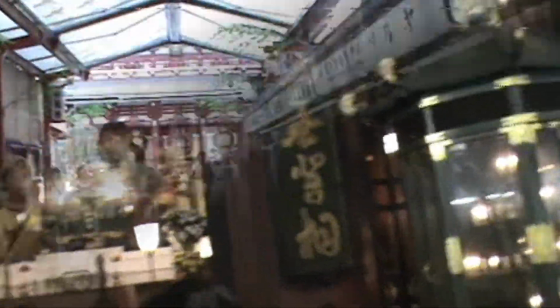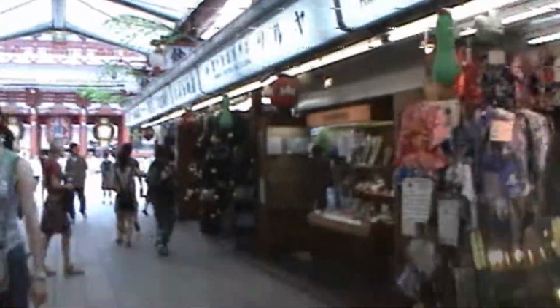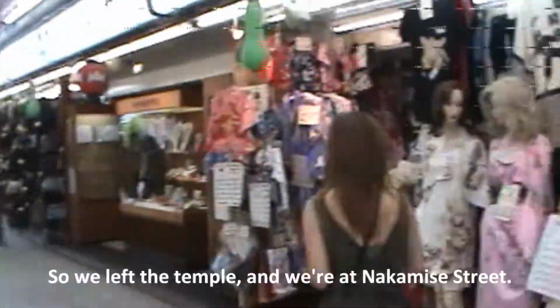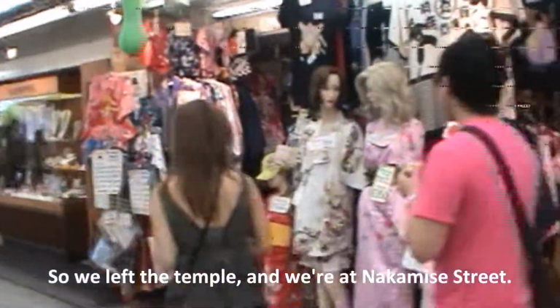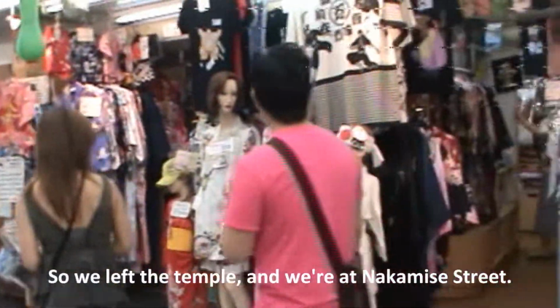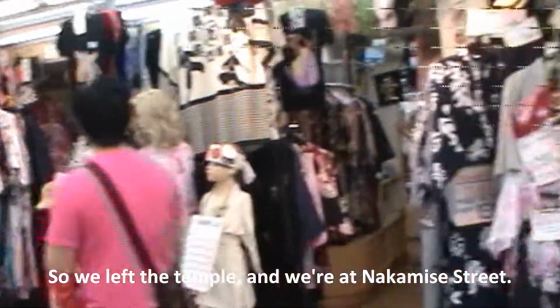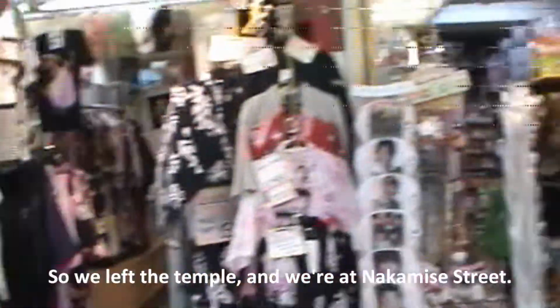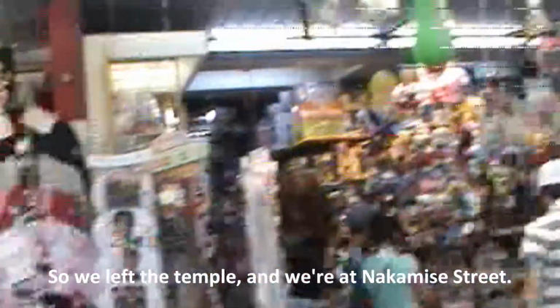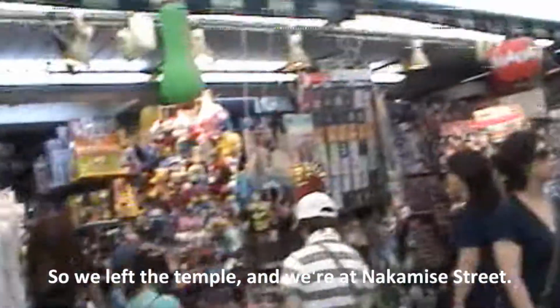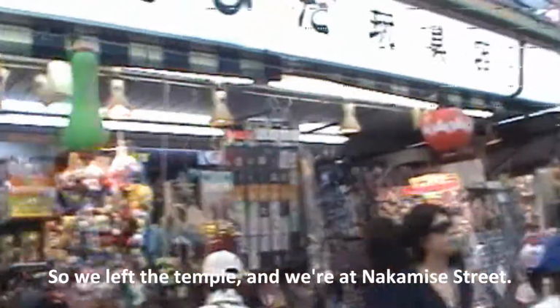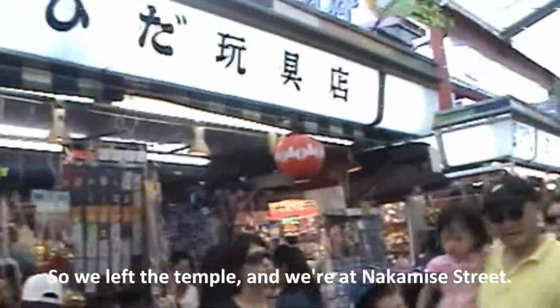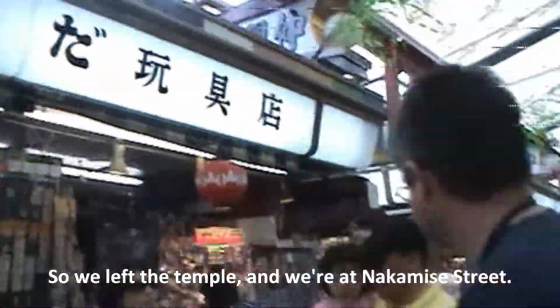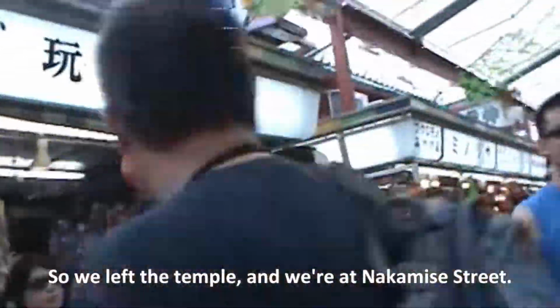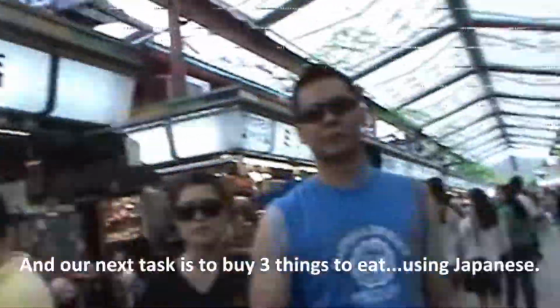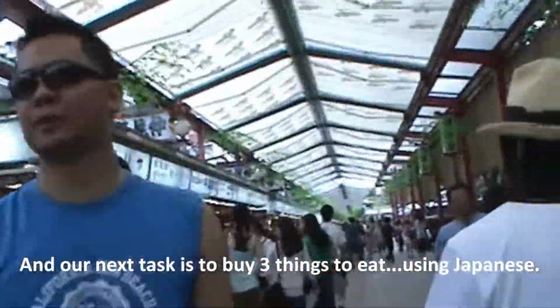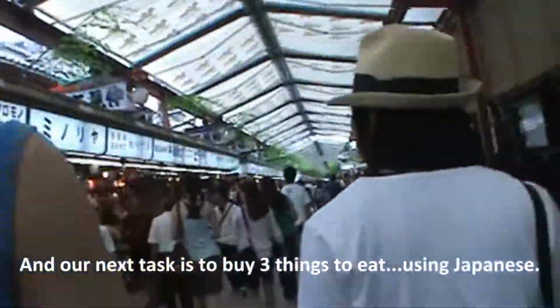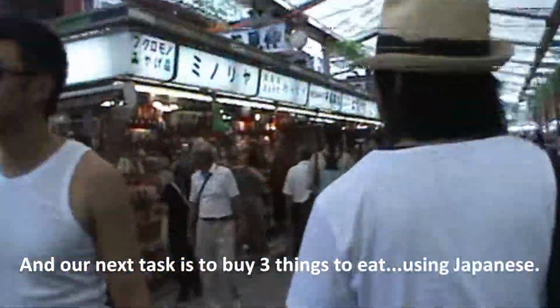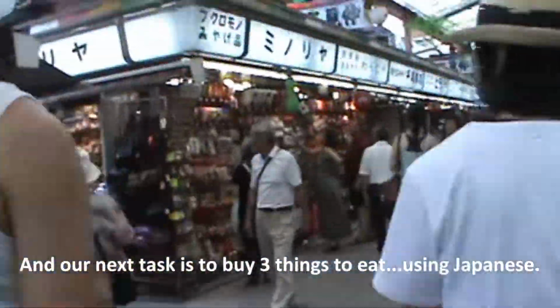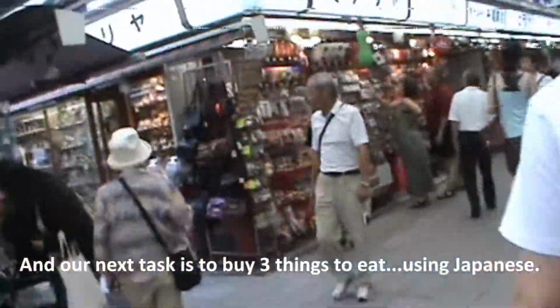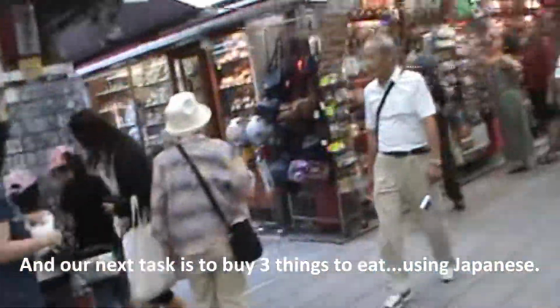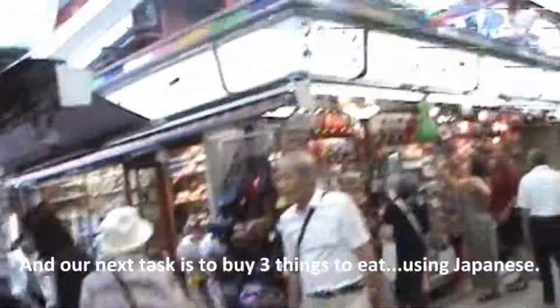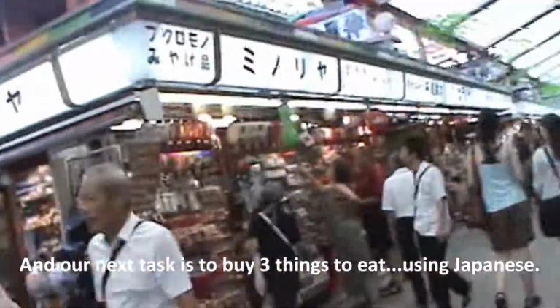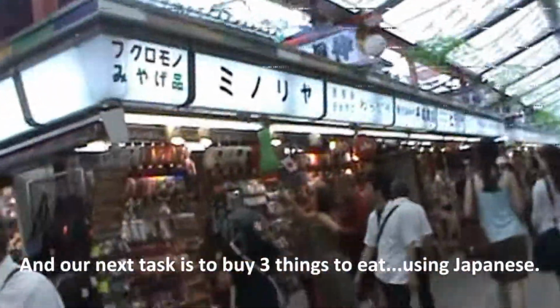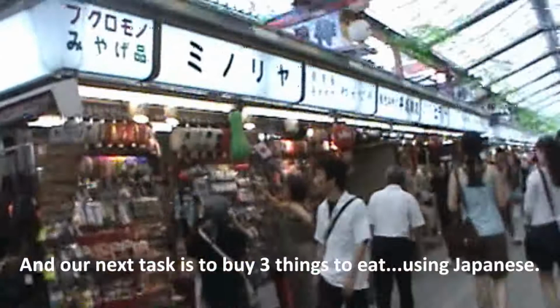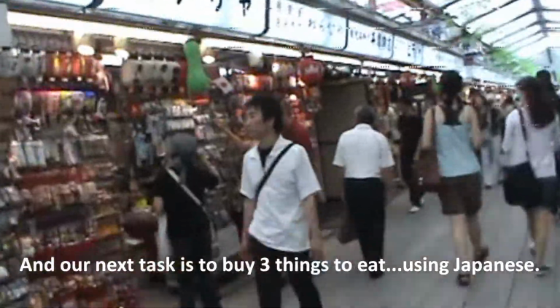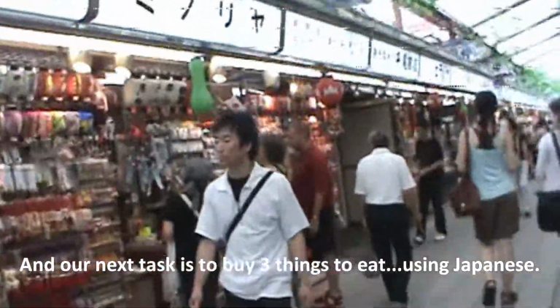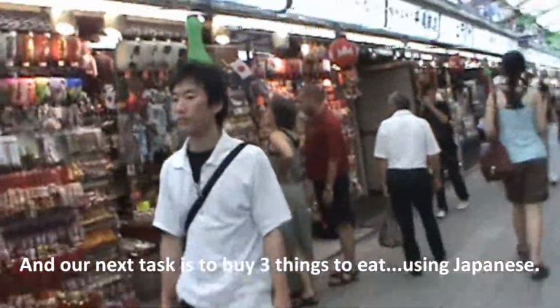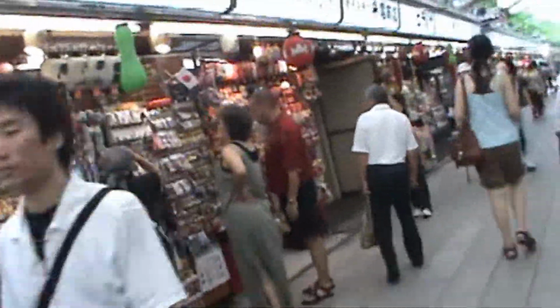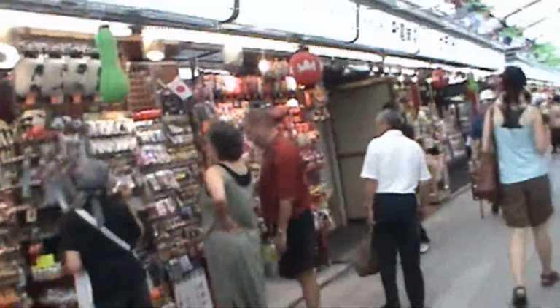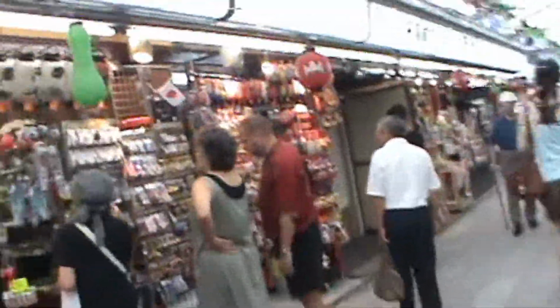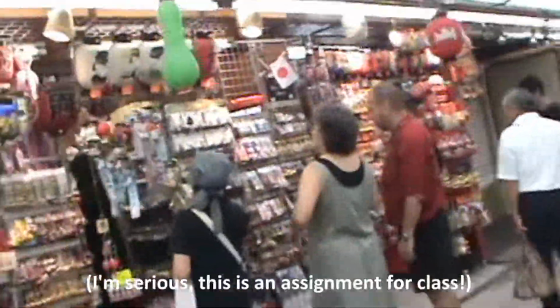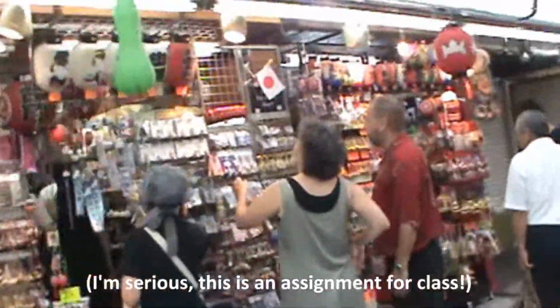So we left the temple. We're back in Nakamisedori and our next task is to buy three things to eat and write them down in Japanese.